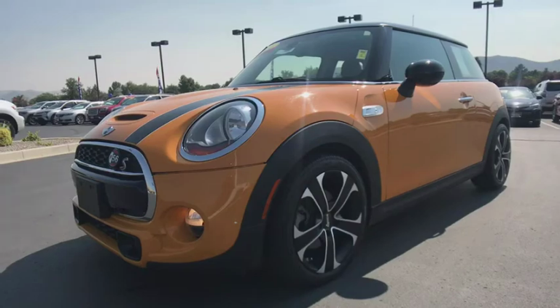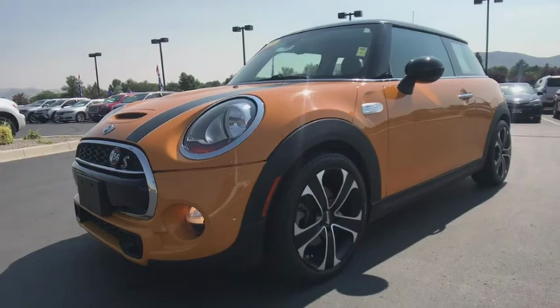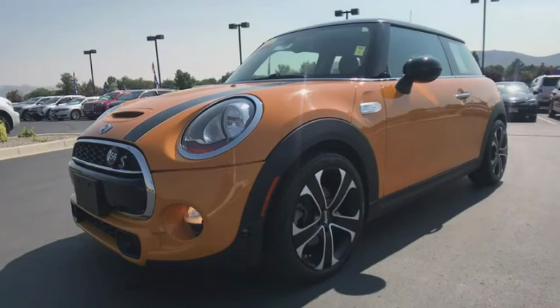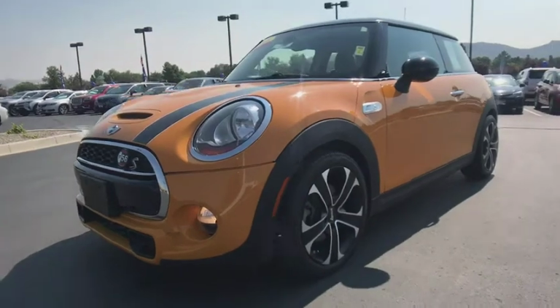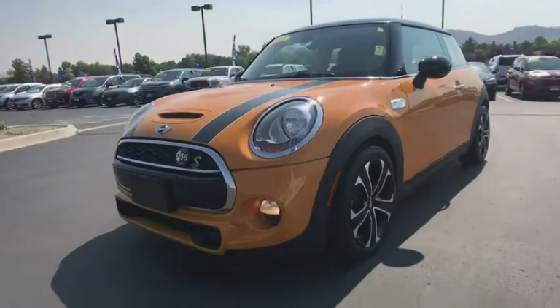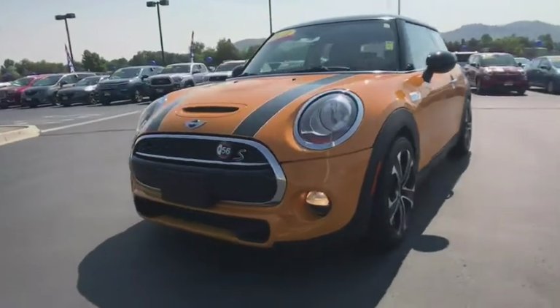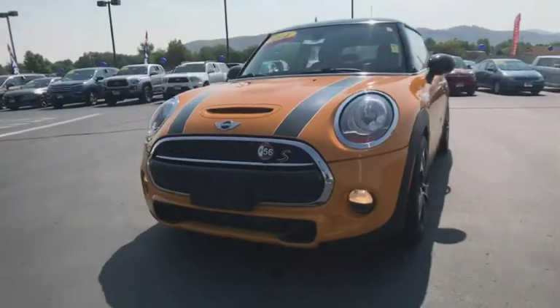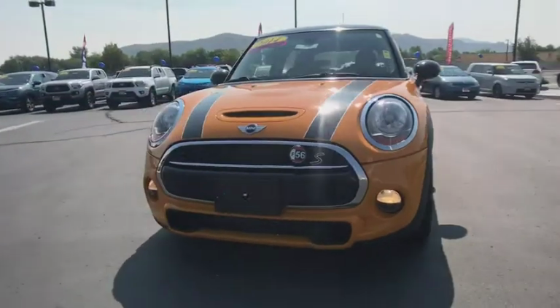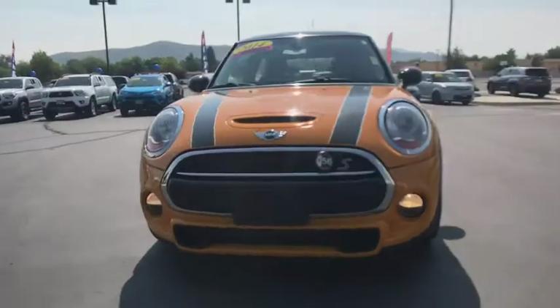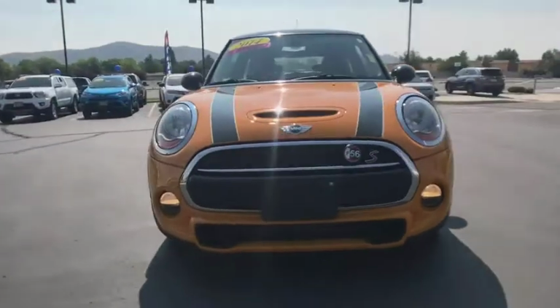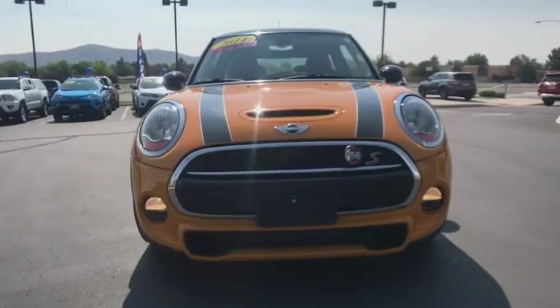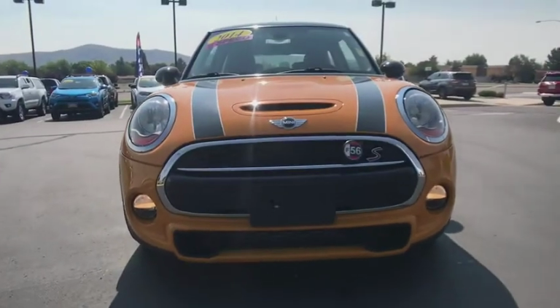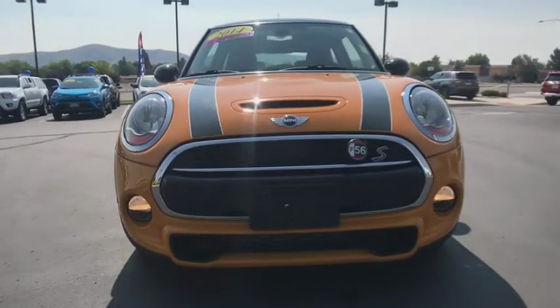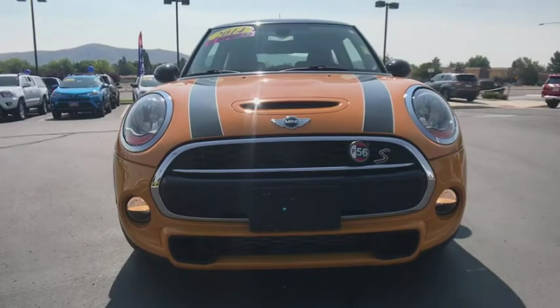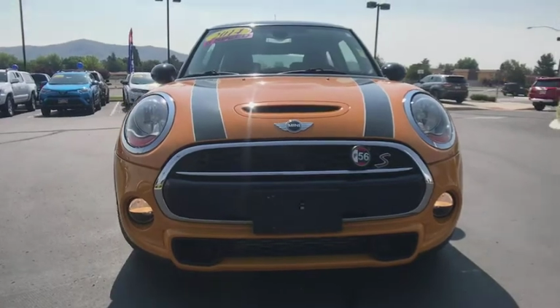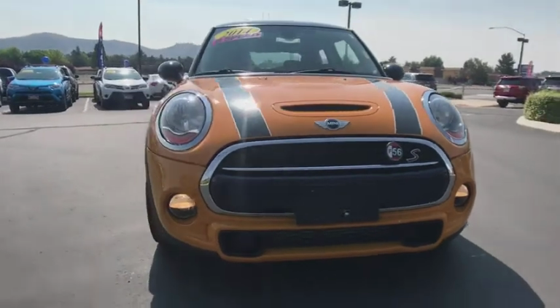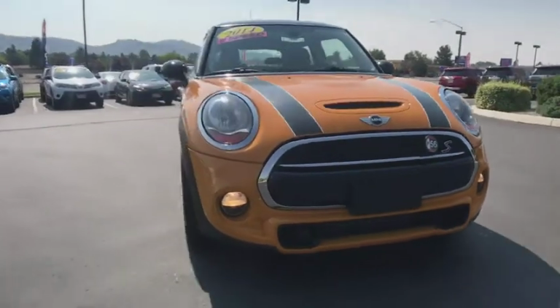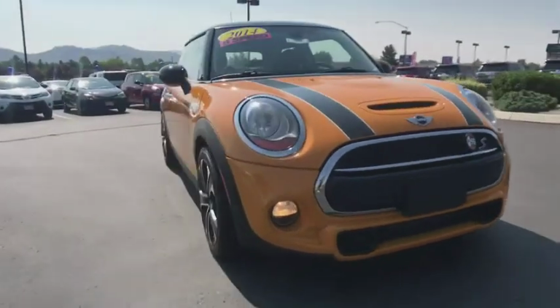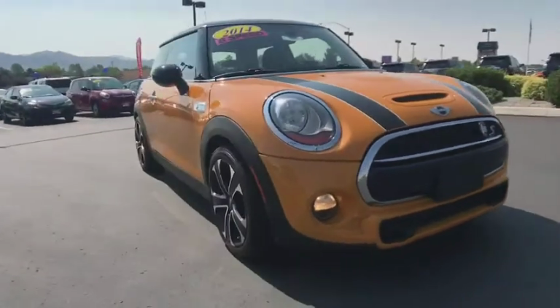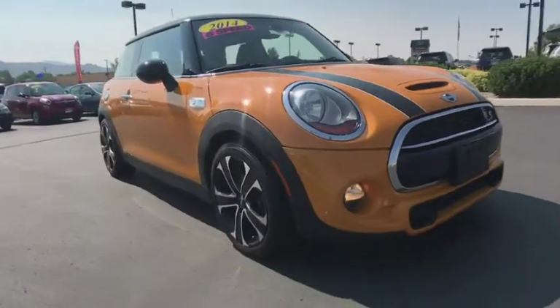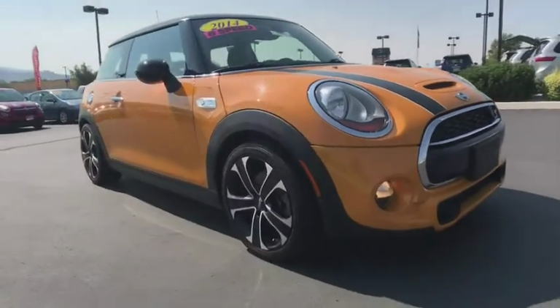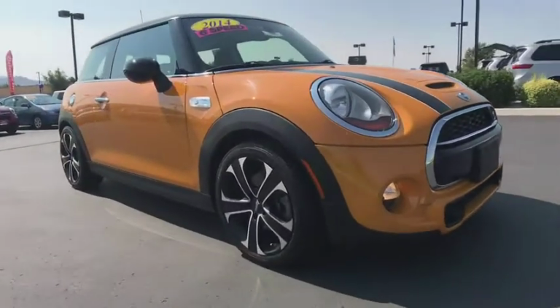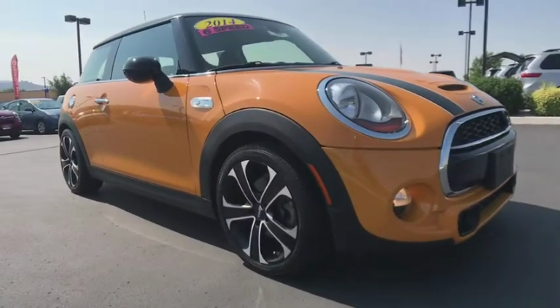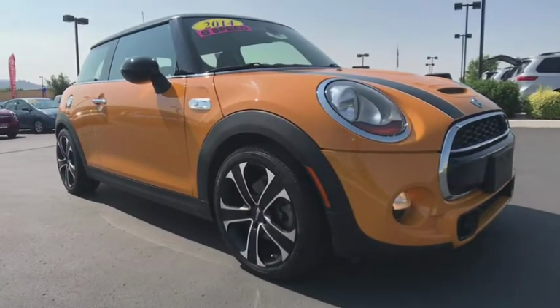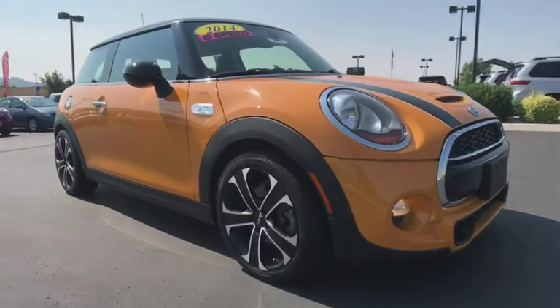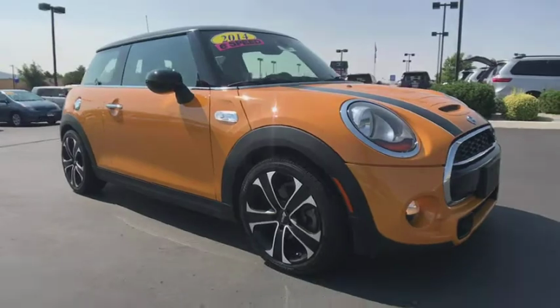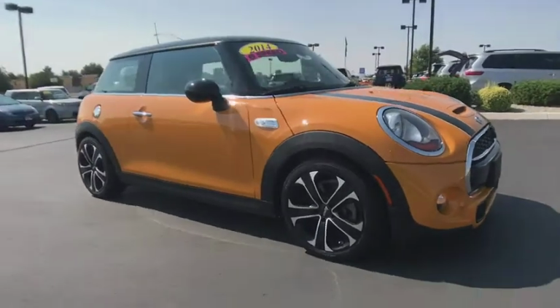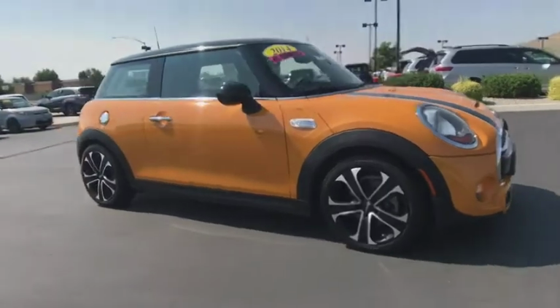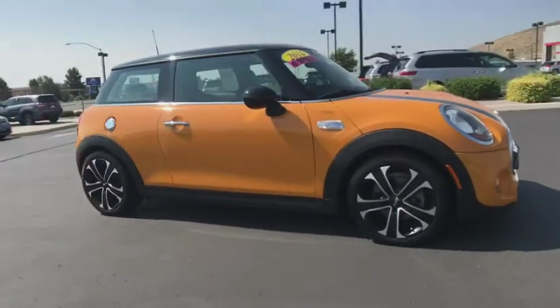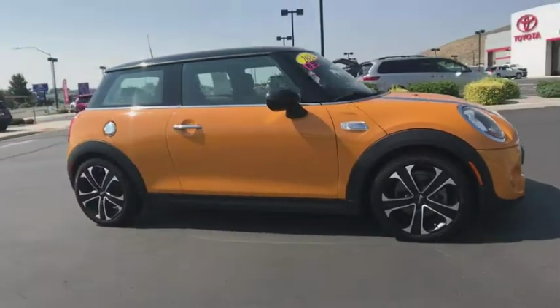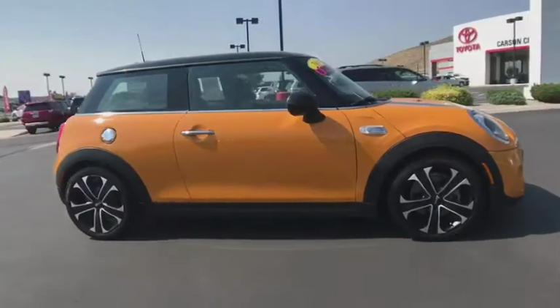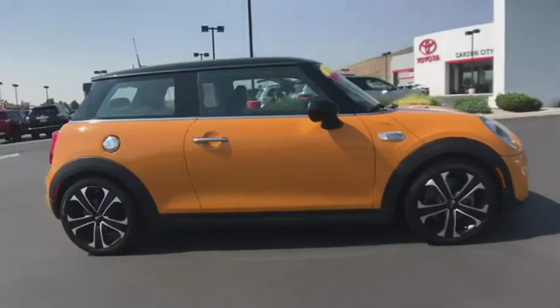The 2014 Mini Cooper. Agile handling and quick, precise steering make the Mini Cooper lots of fun to drive. The cabin is roomy with plenty of front leg room. This vehicle has less than 45,000 miles.